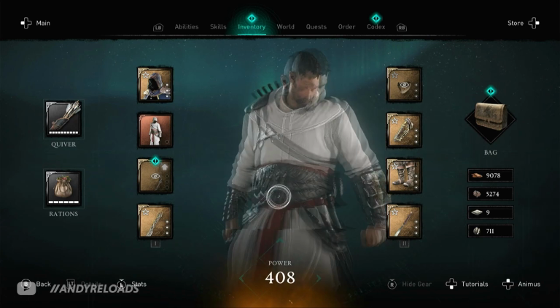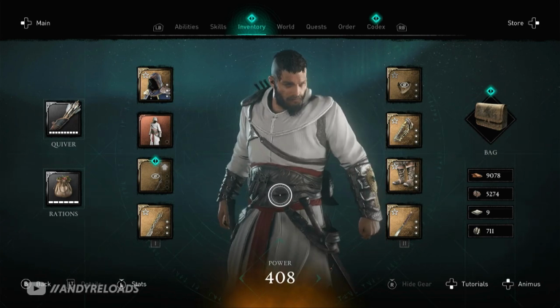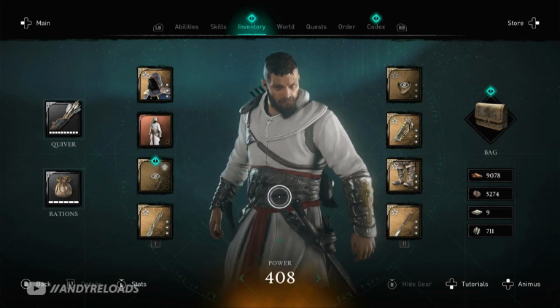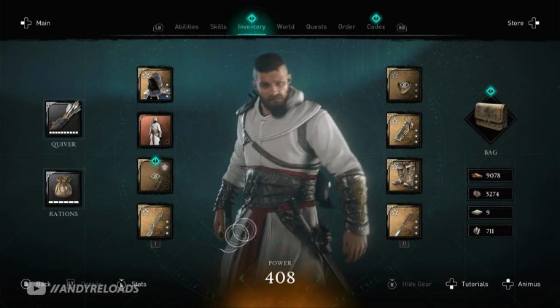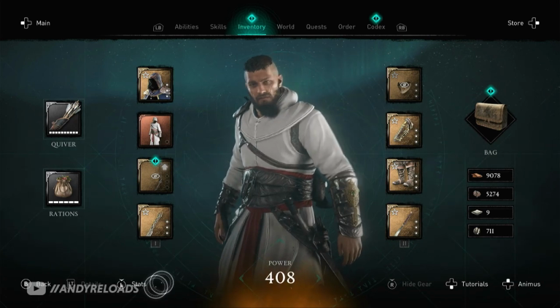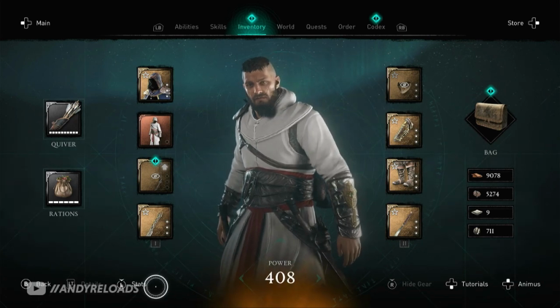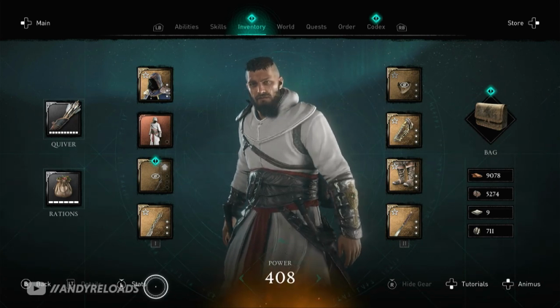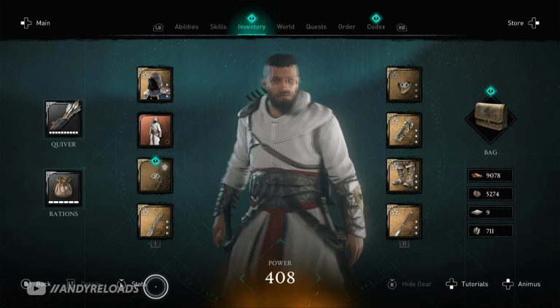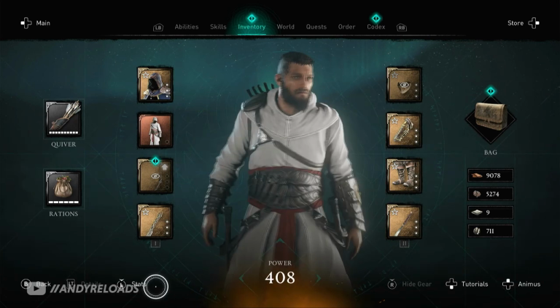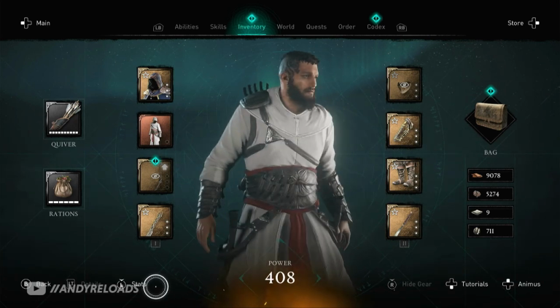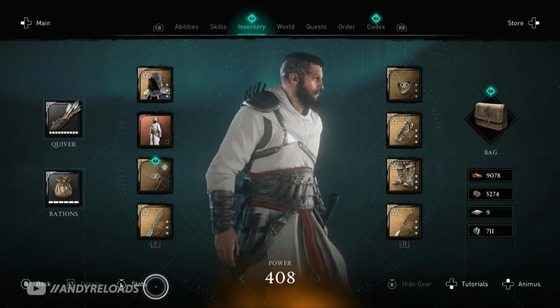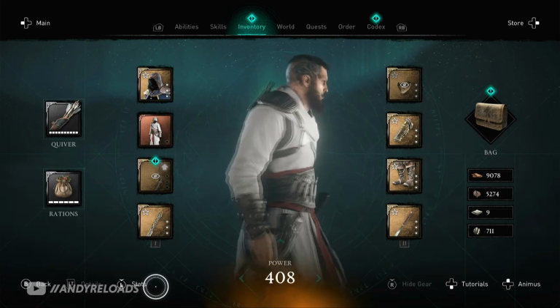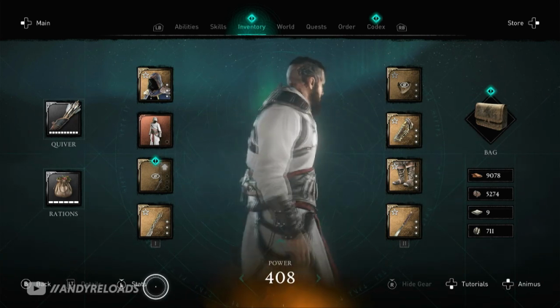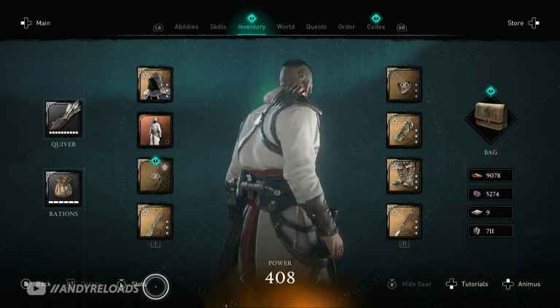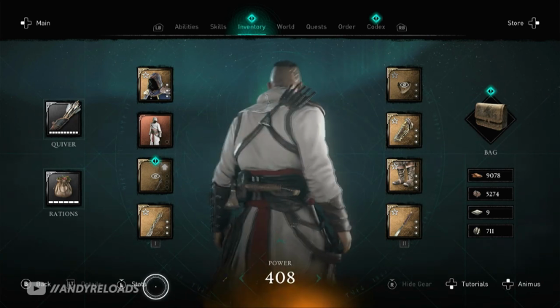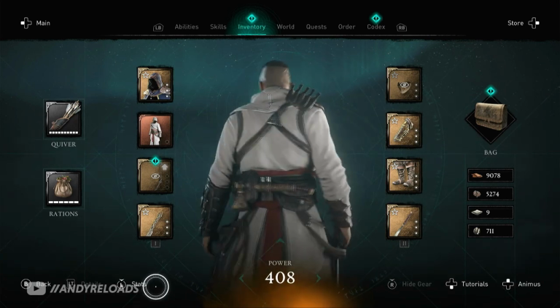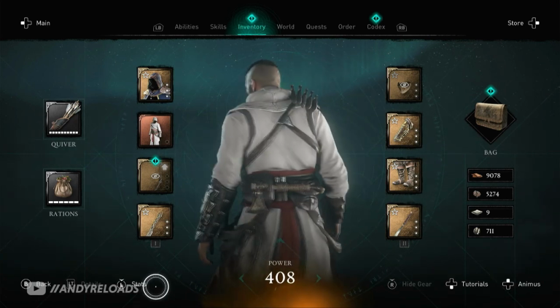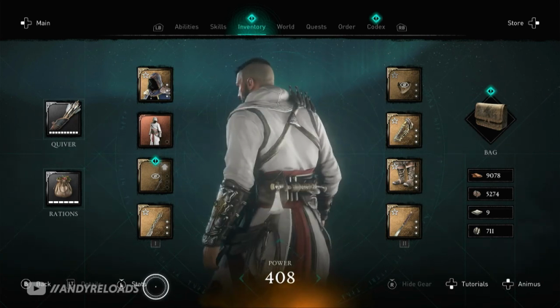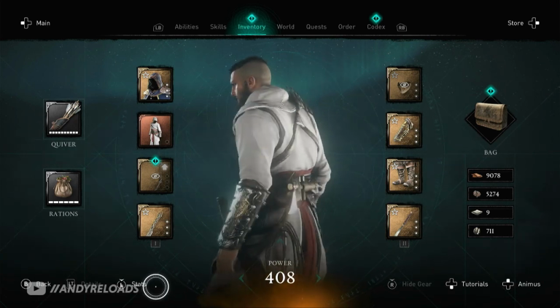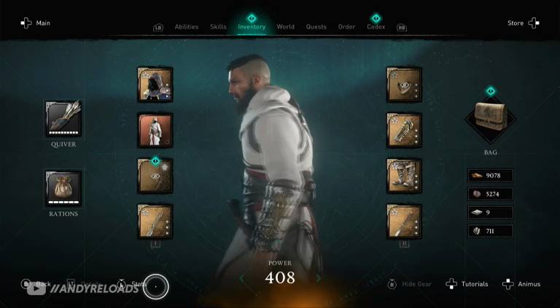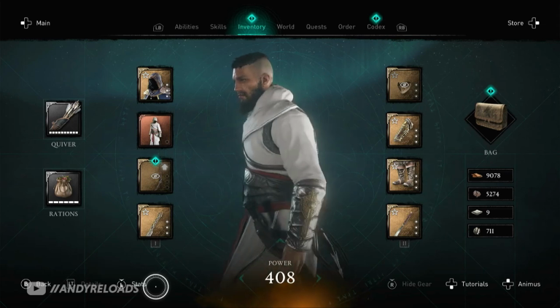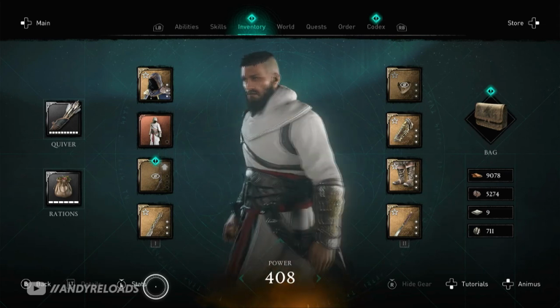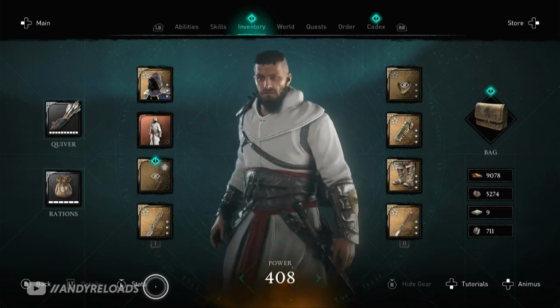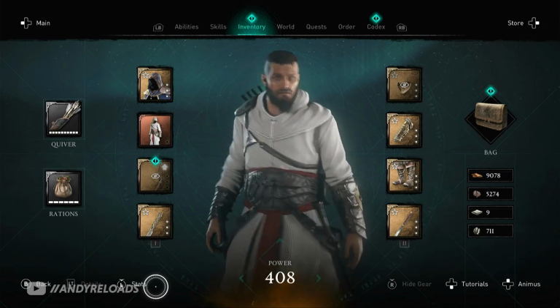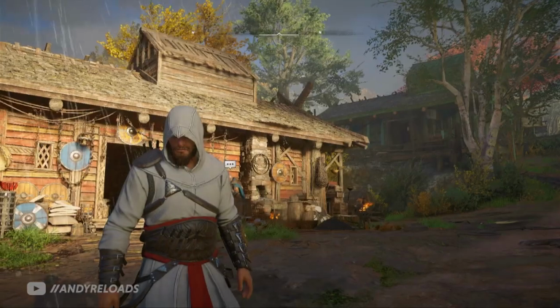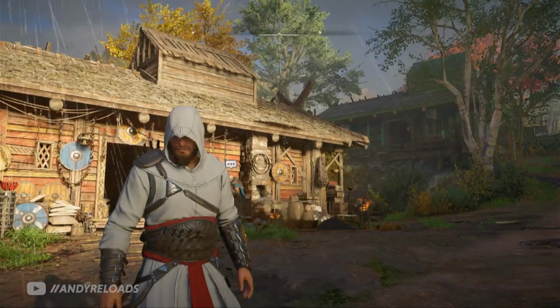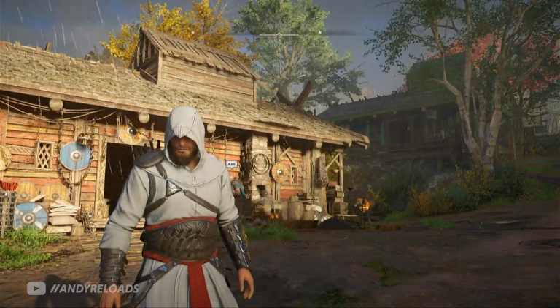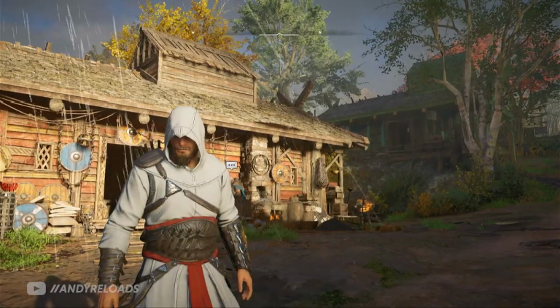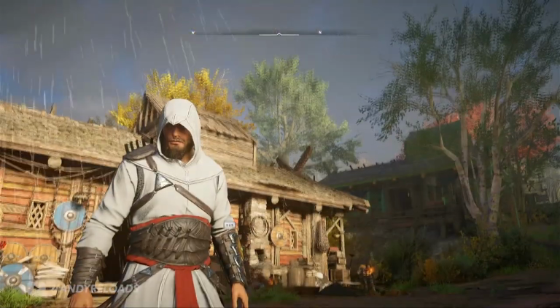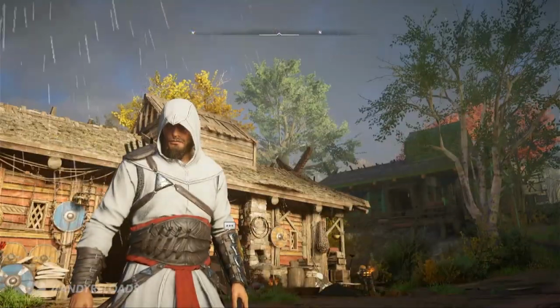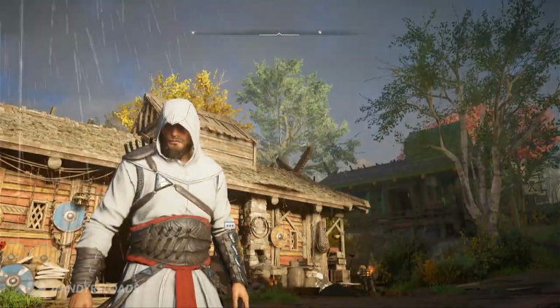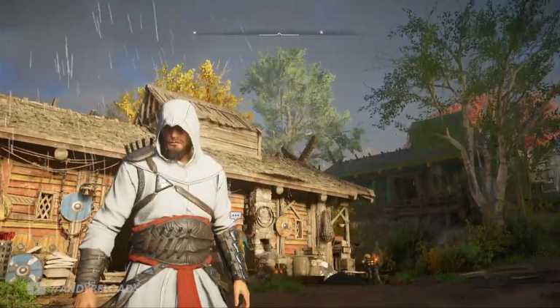You can now officially get Altair's legacy outfit in Assassin's Creed Valhalla — no hacks, no glitches, no bugs. This is completely legitimate and best of all, it's free.